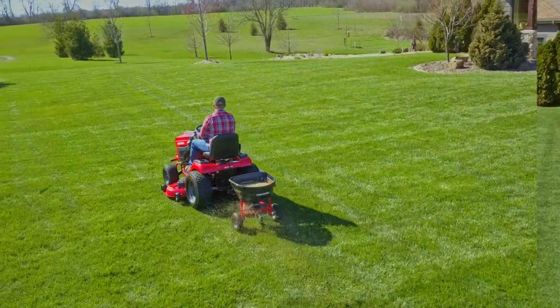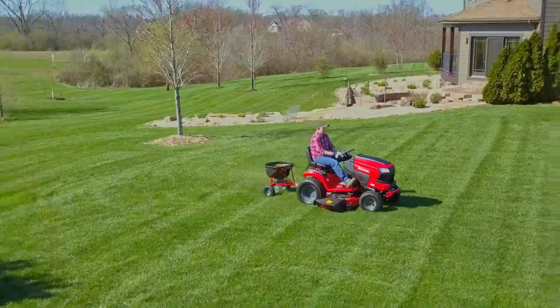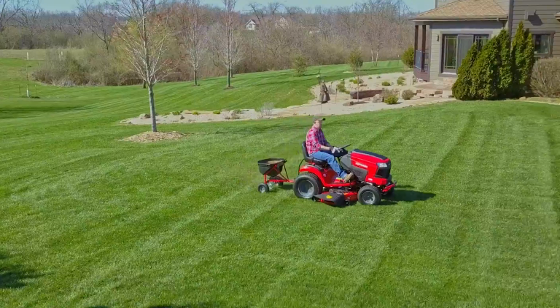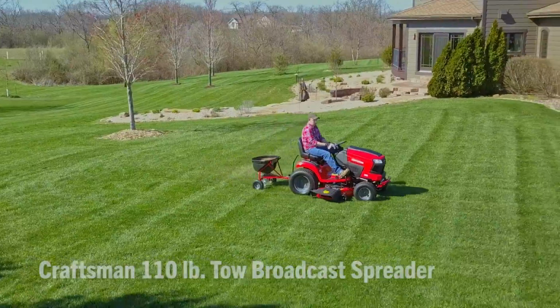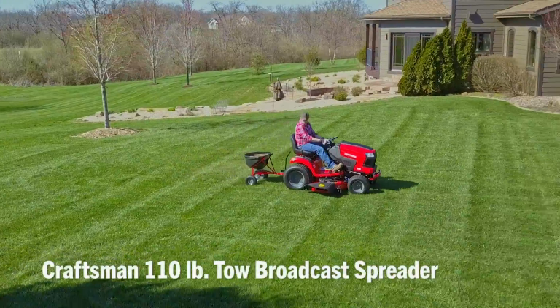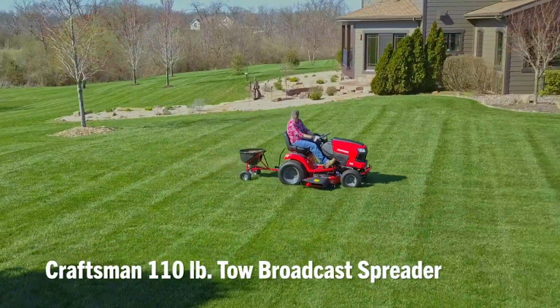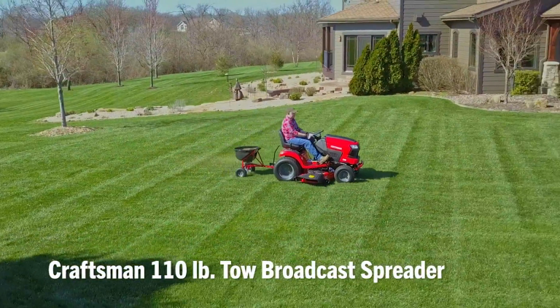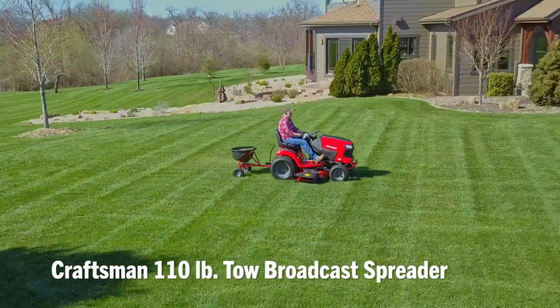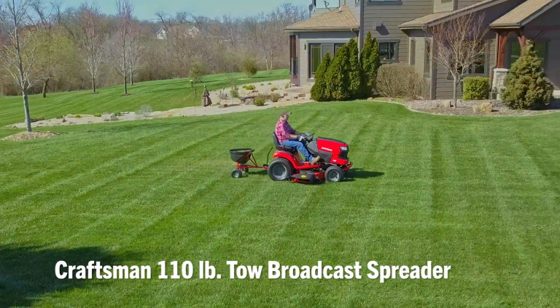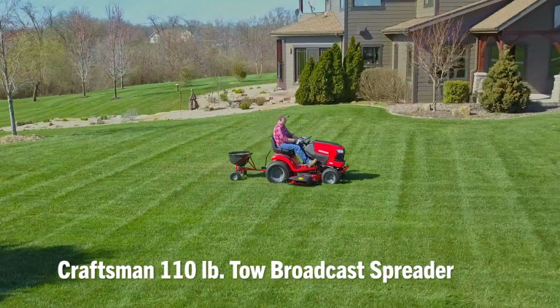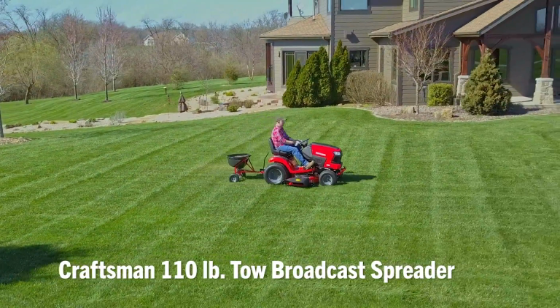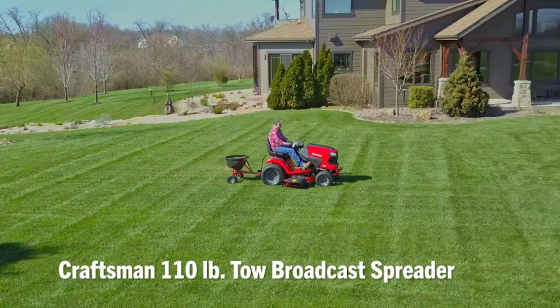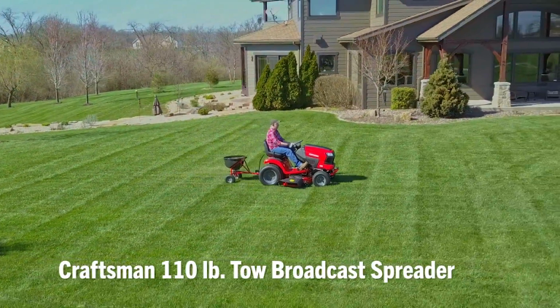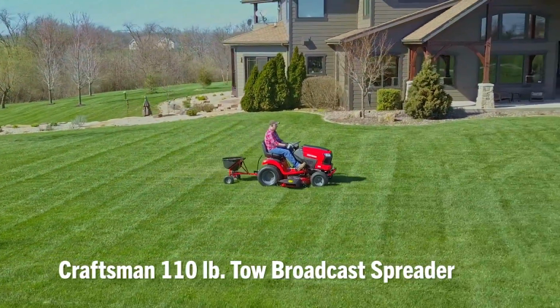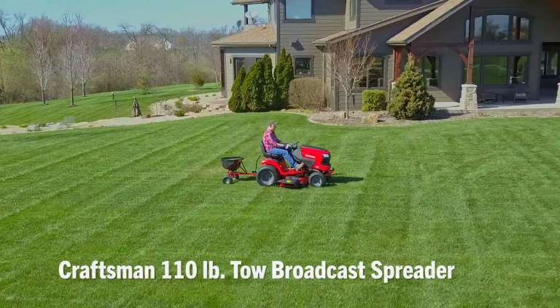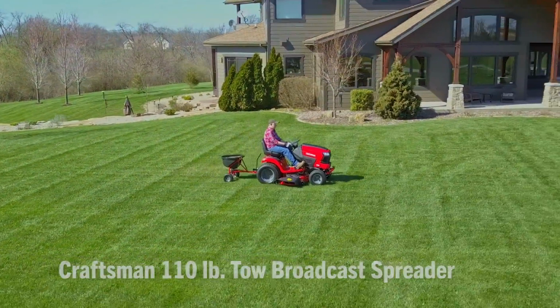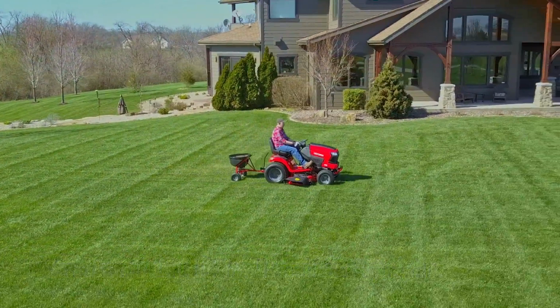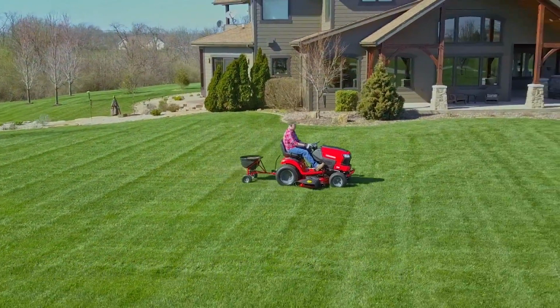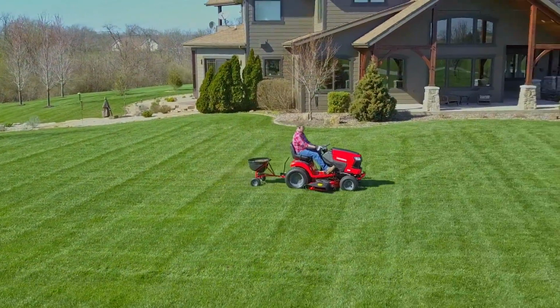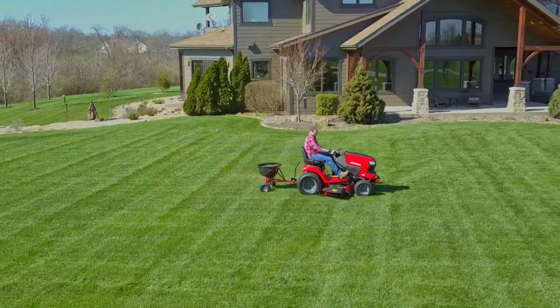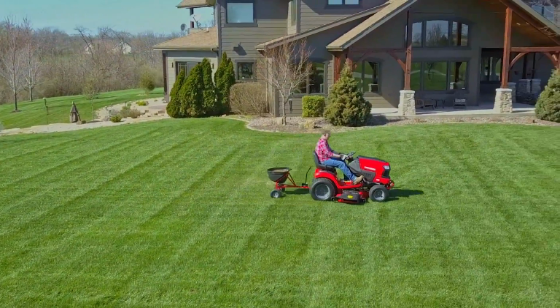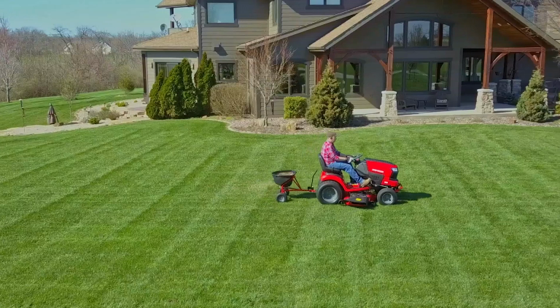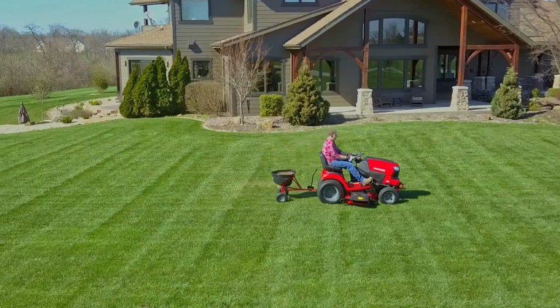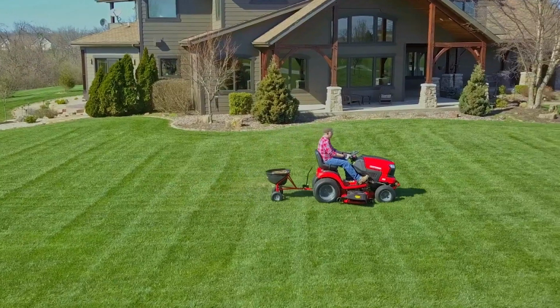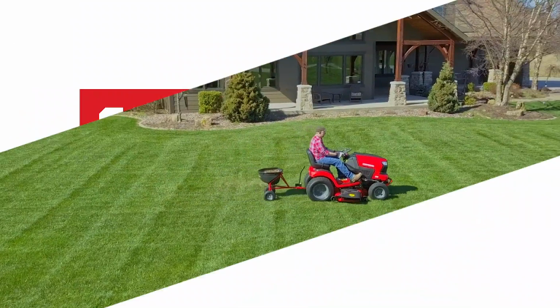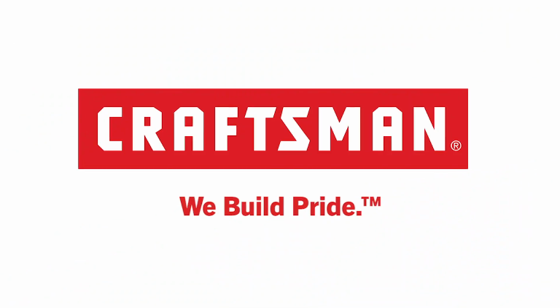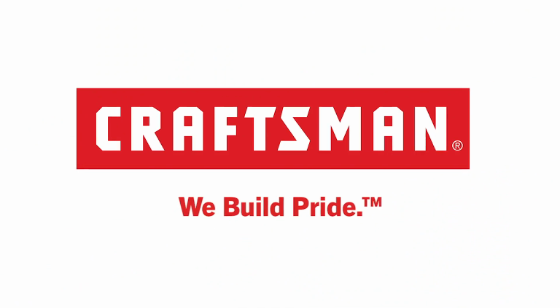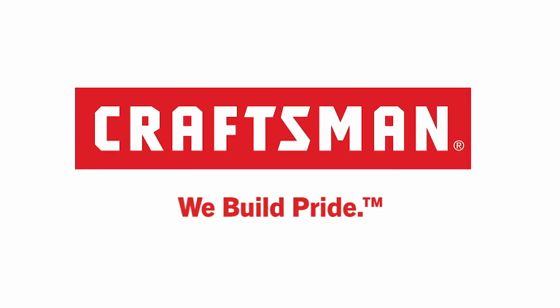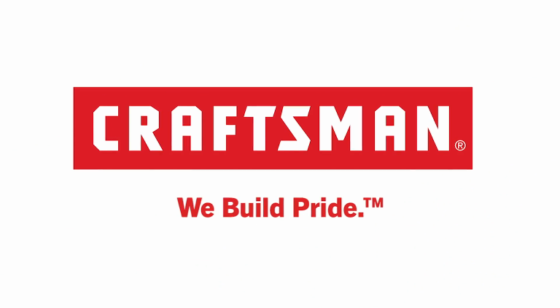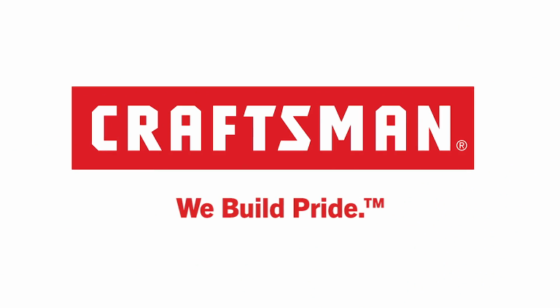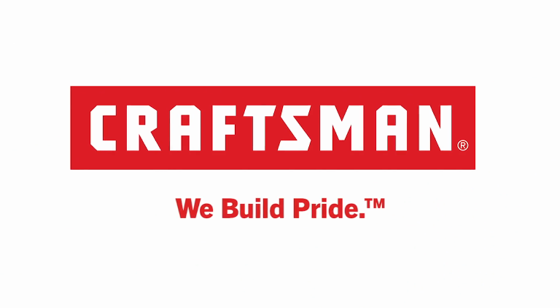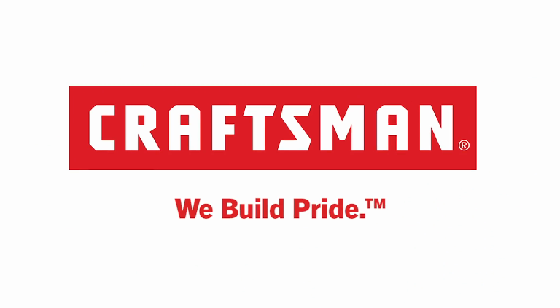Let the proudly-made-in-the-USA Craftsman 110-pound tow broadcast spreader help you conquer your to-do list. Craftsman. We build pride.